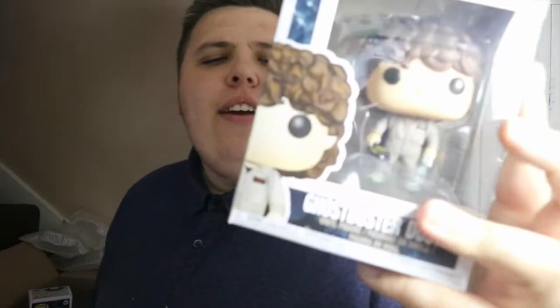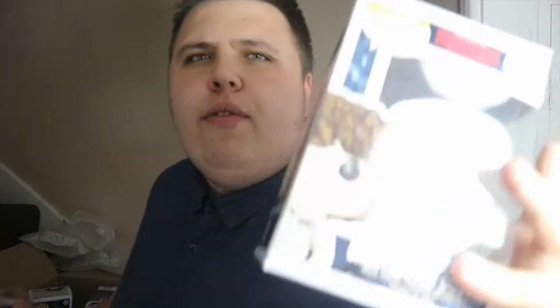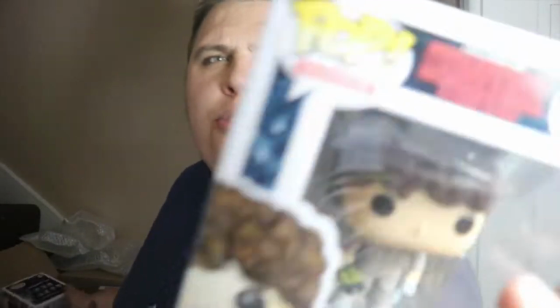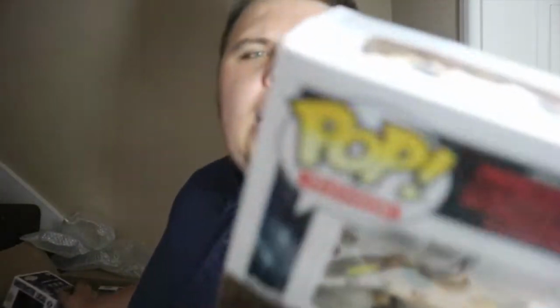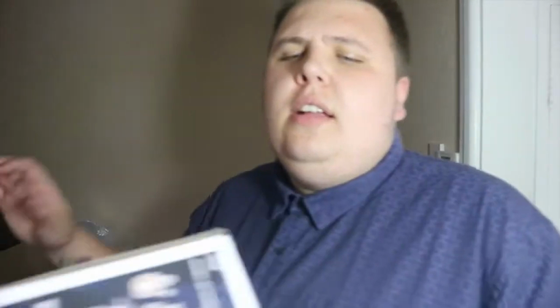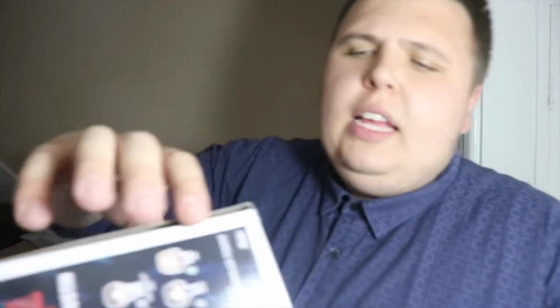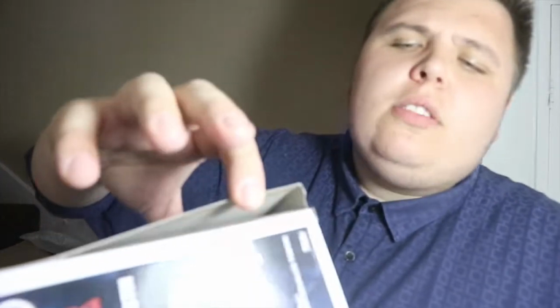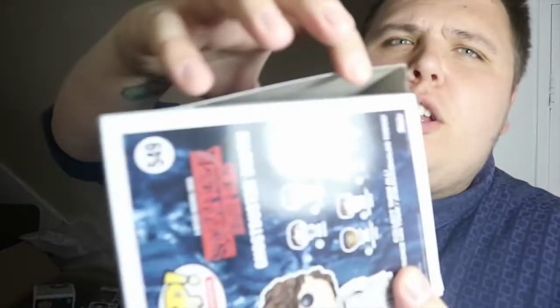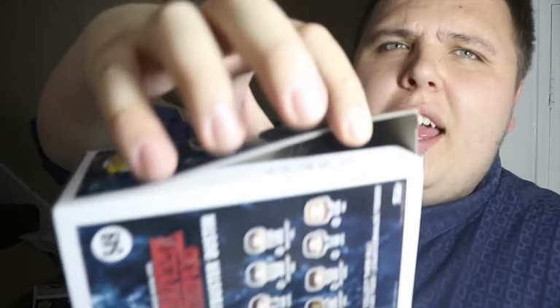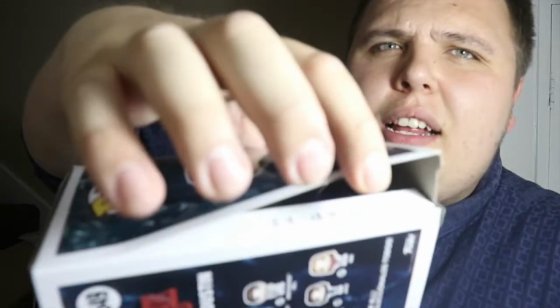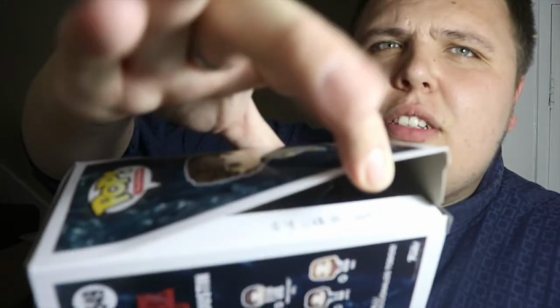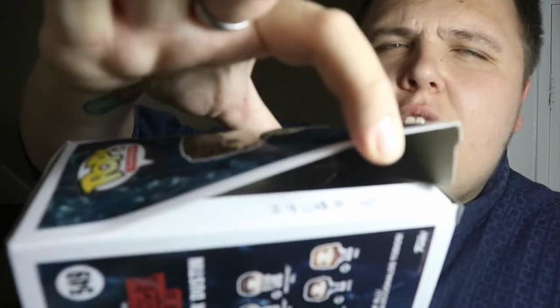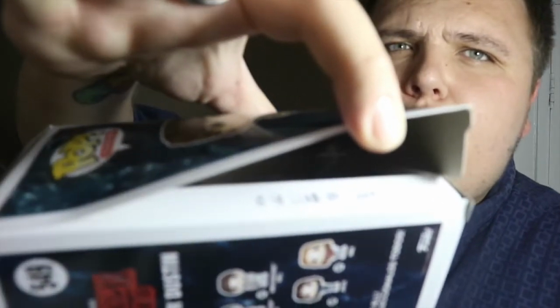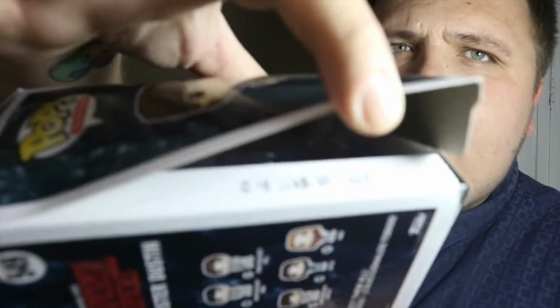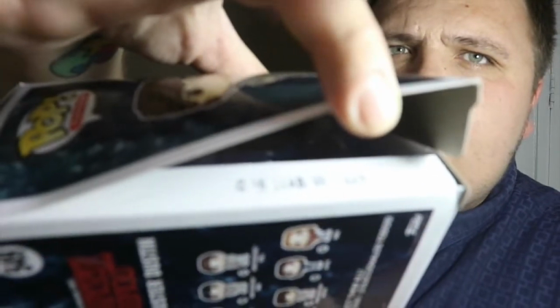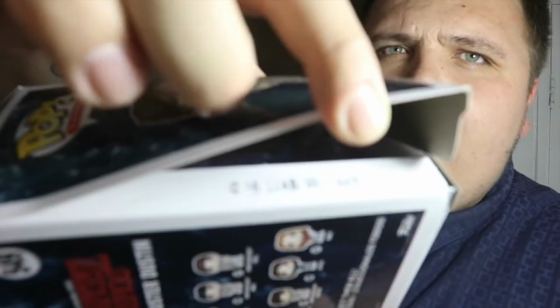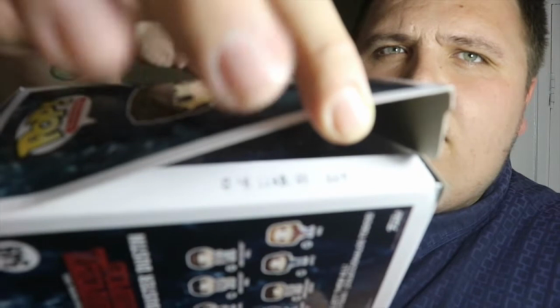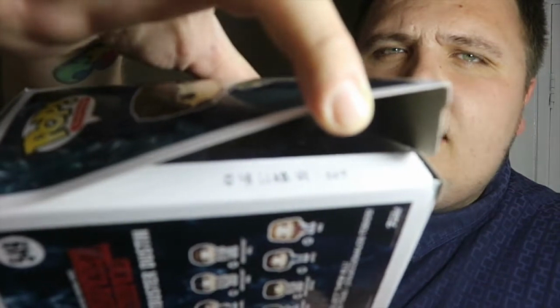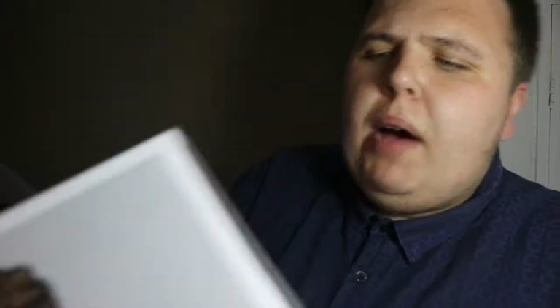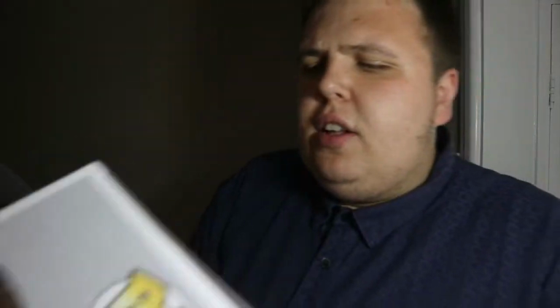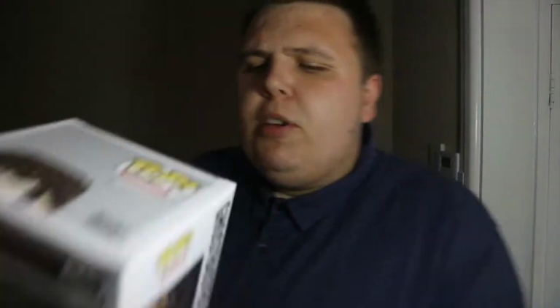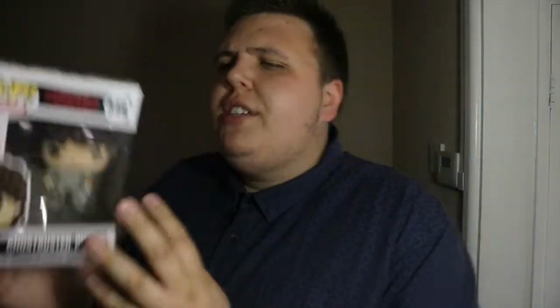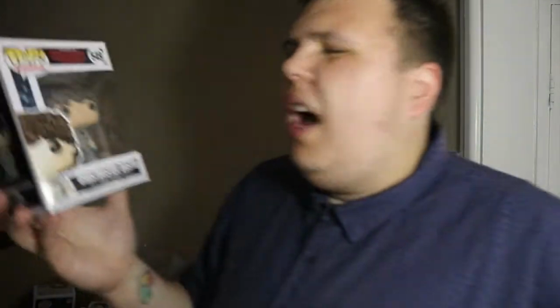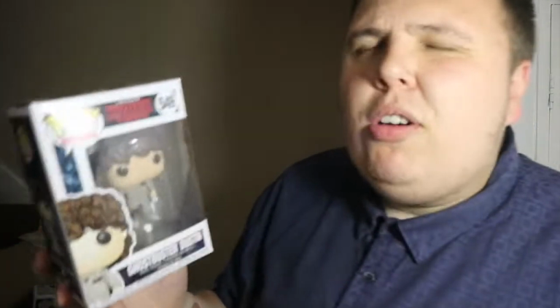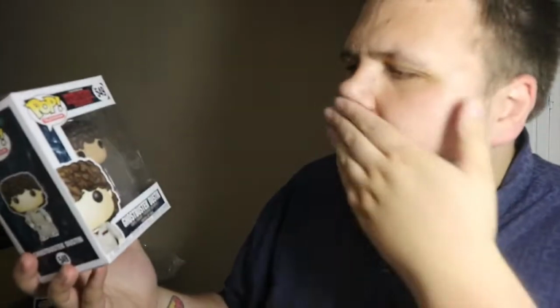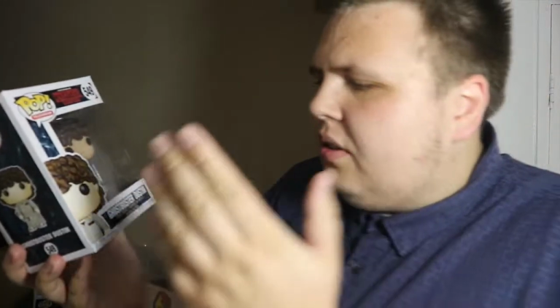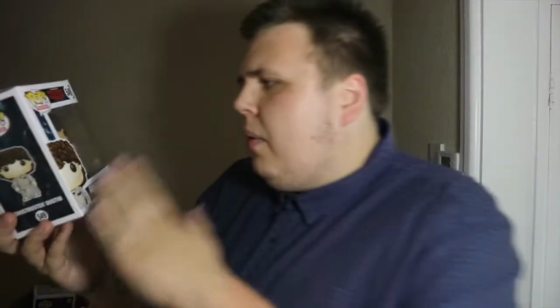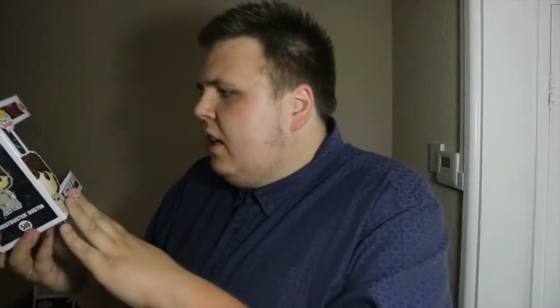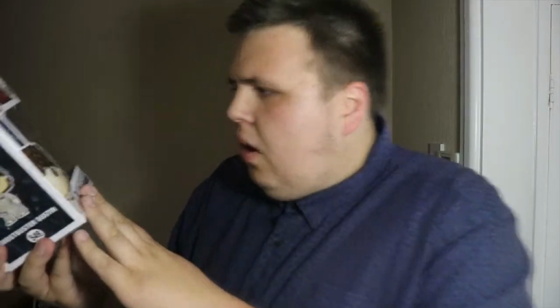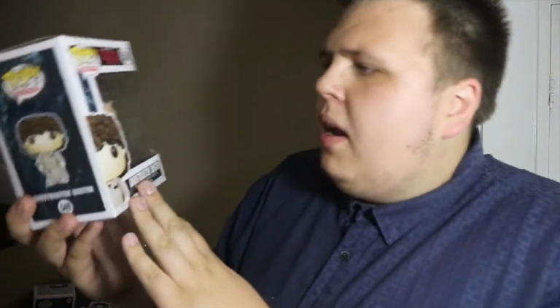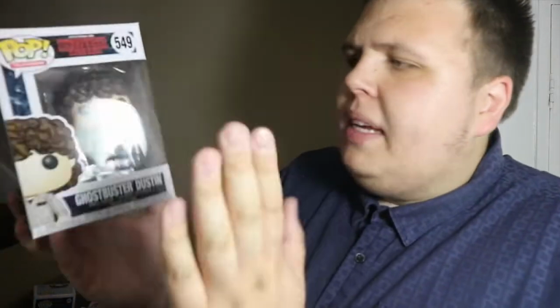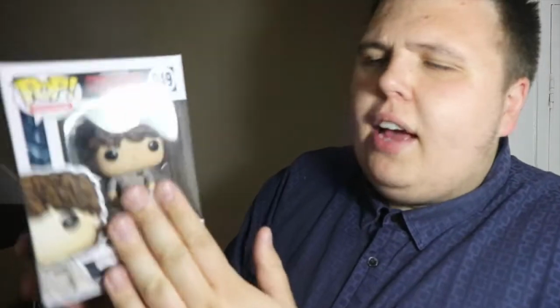And the main man Dustin — he is my favourite character. Unfortunately his box has come unglued and you can actually see some Chinese writing right there. No problem though, because I unbox Stranger Things pops apart from the exclusives anyway, so I'm pleased with that.